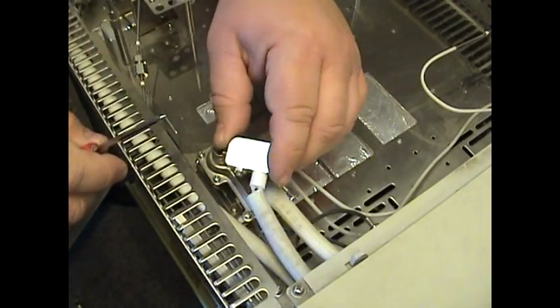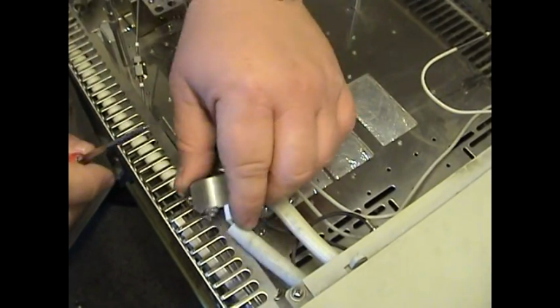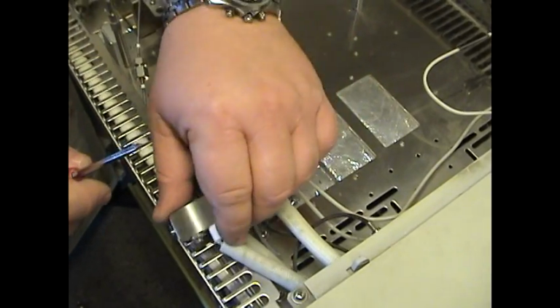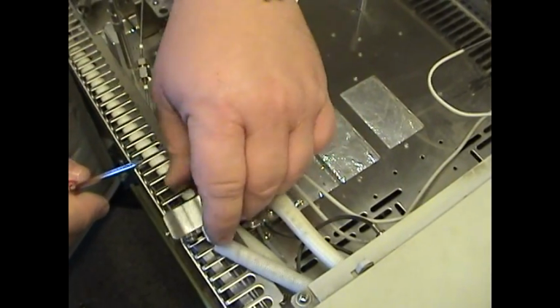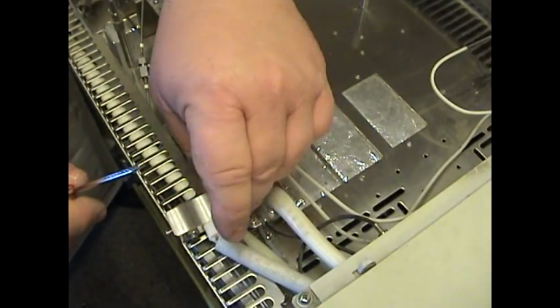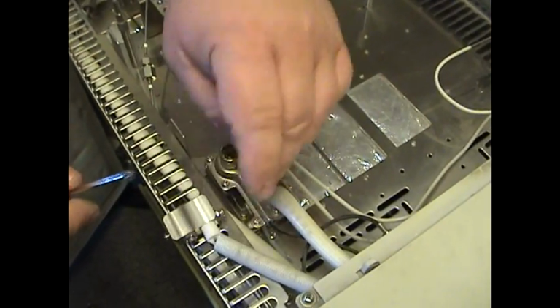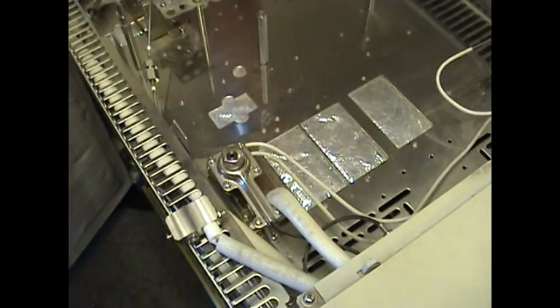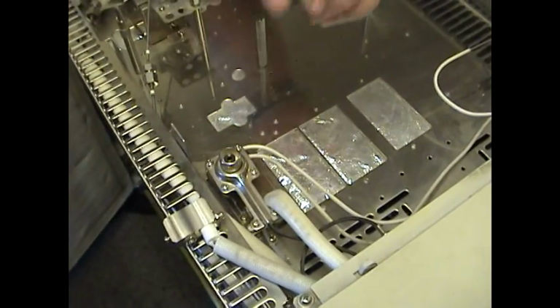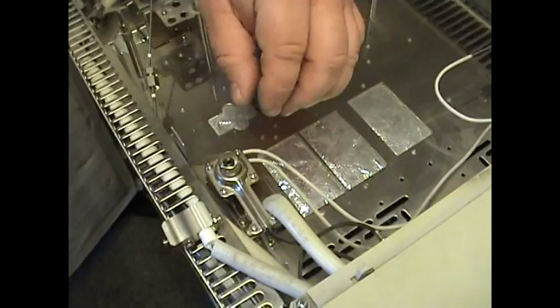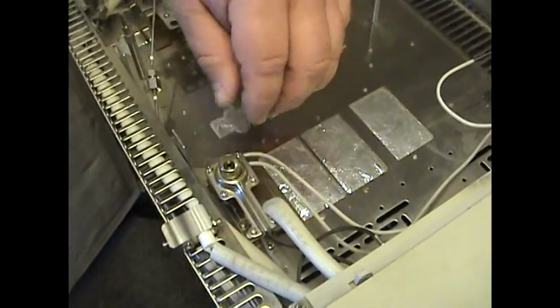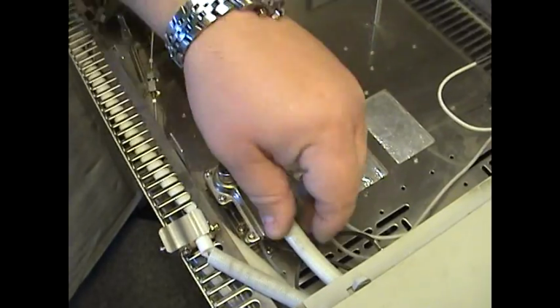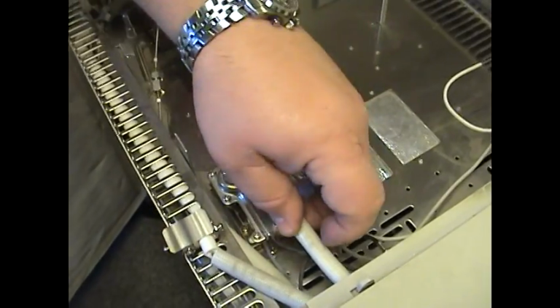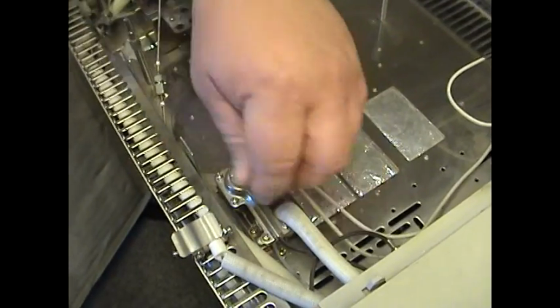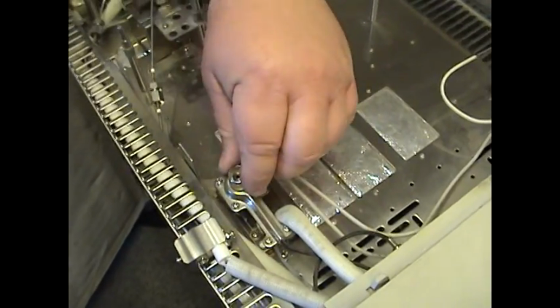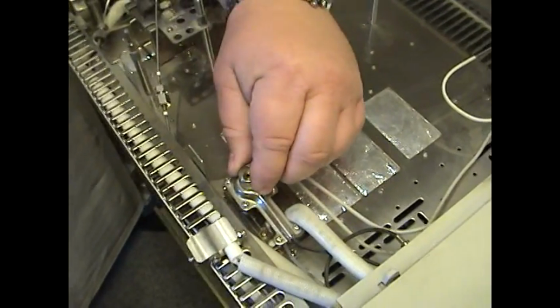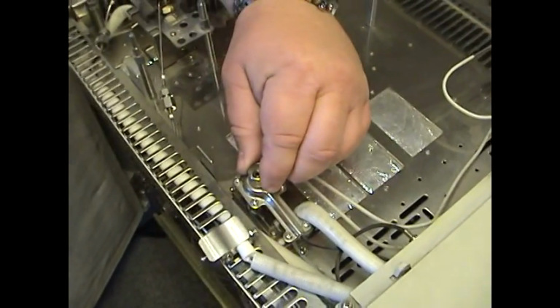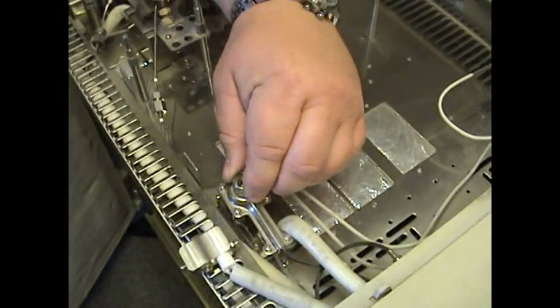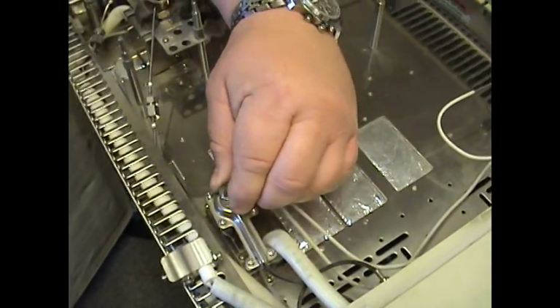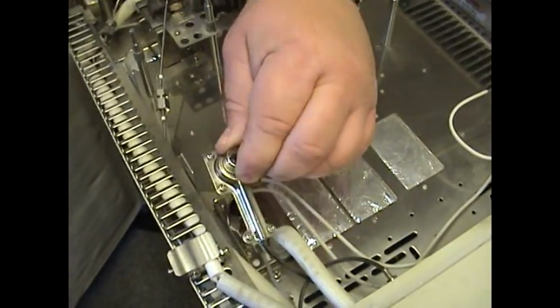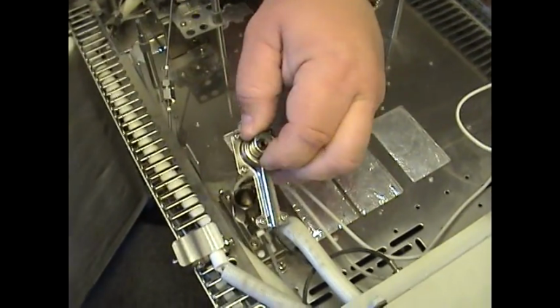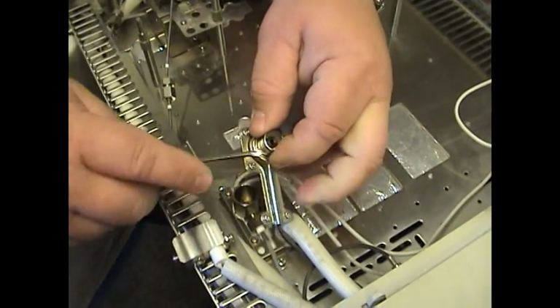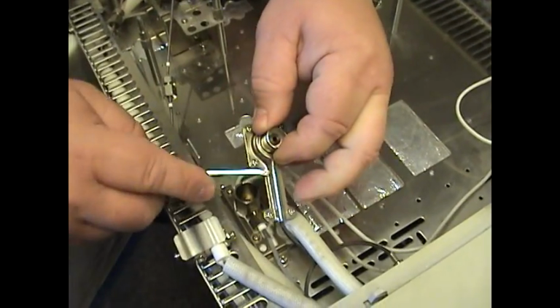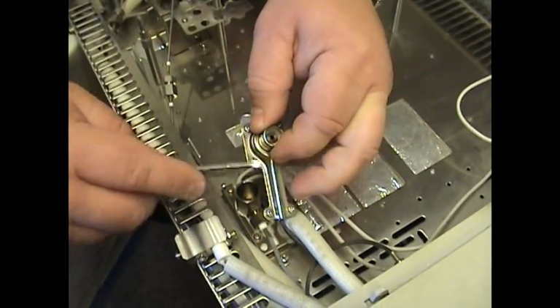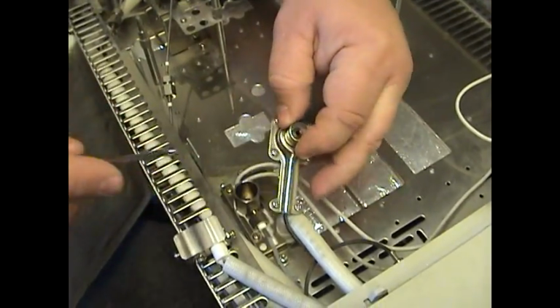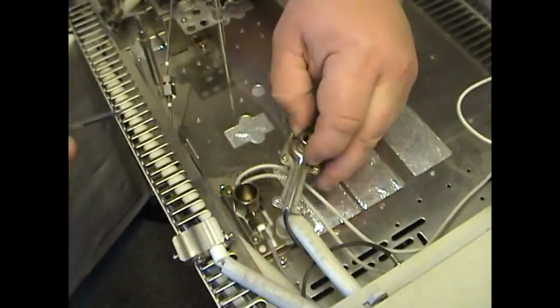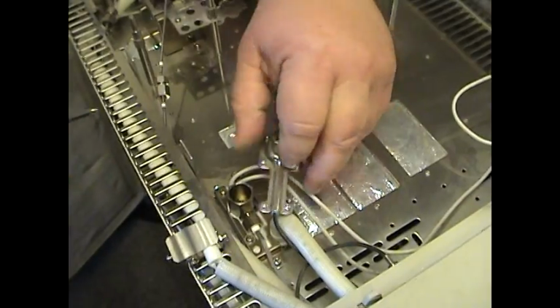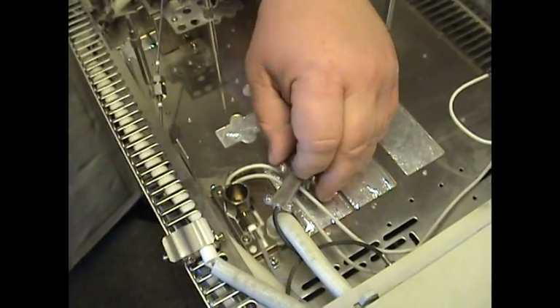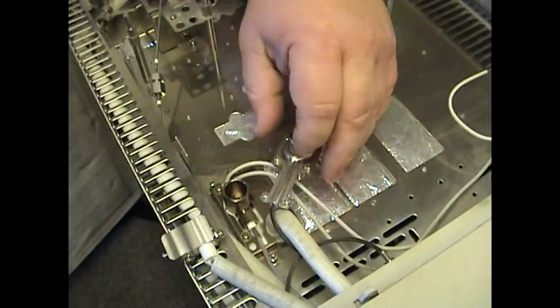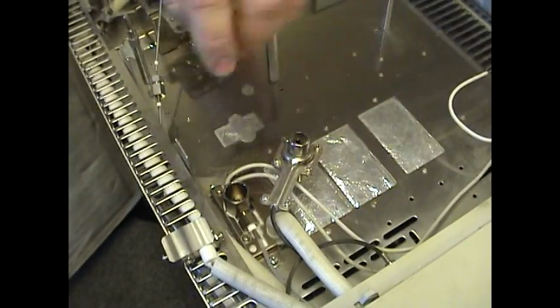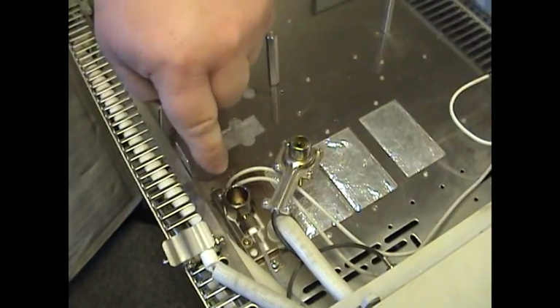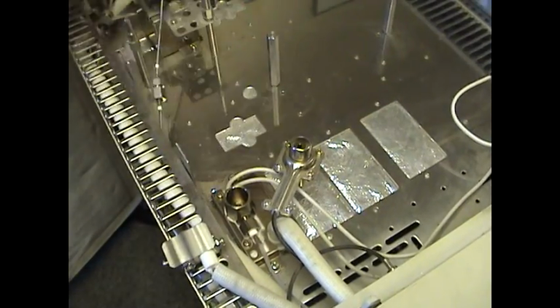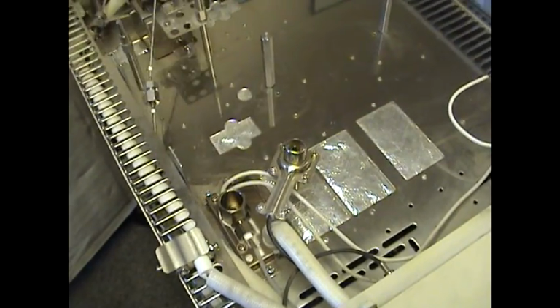That's the igniter. I usually just place that out of the way. Once that's removed, you can take off this portion, which is called the collector, and that exposes the jet.